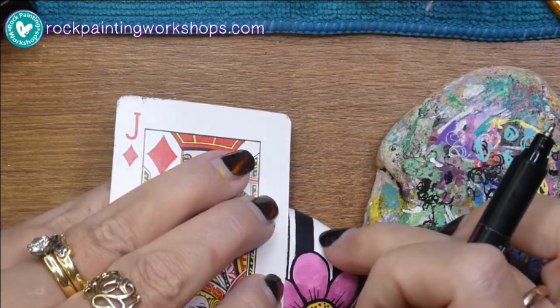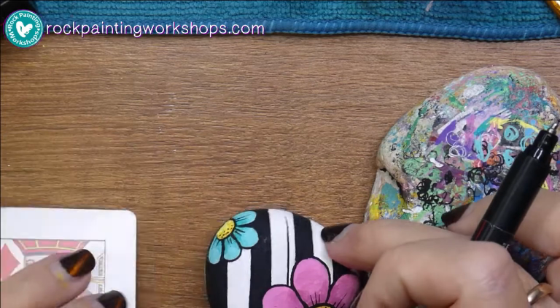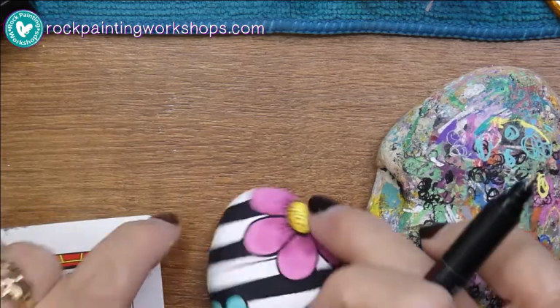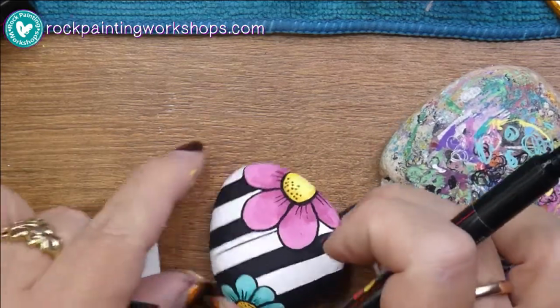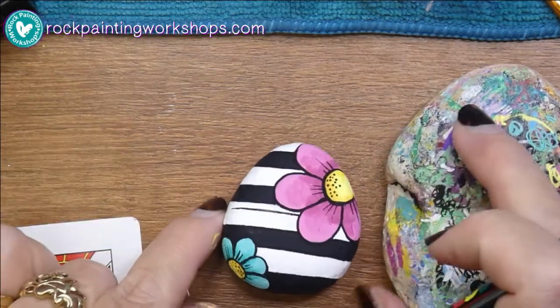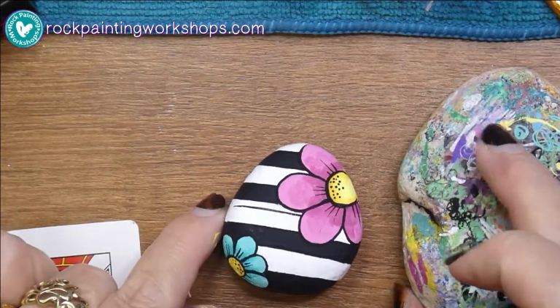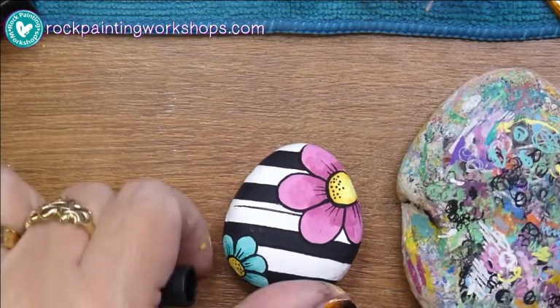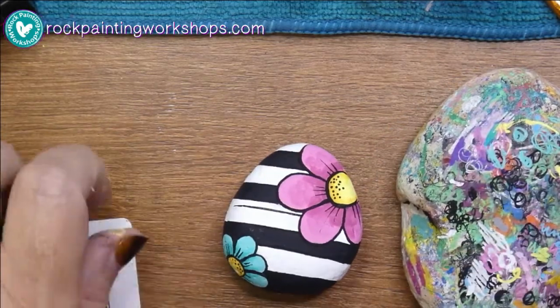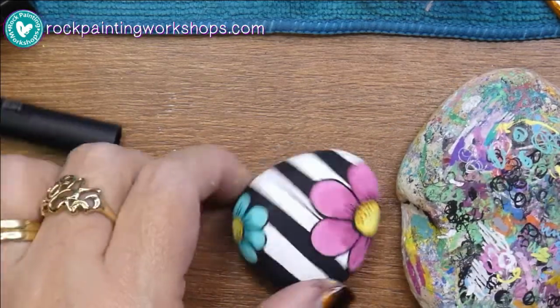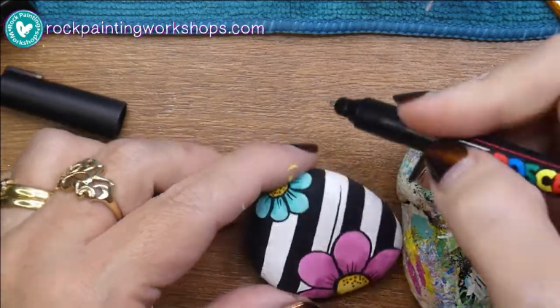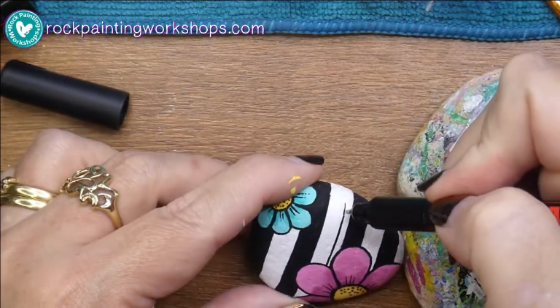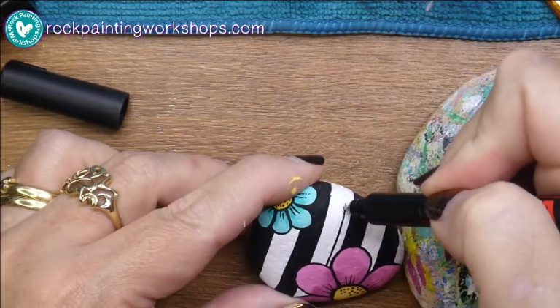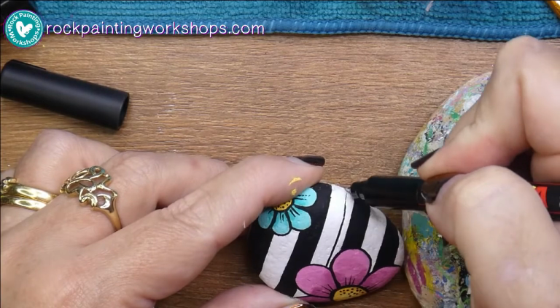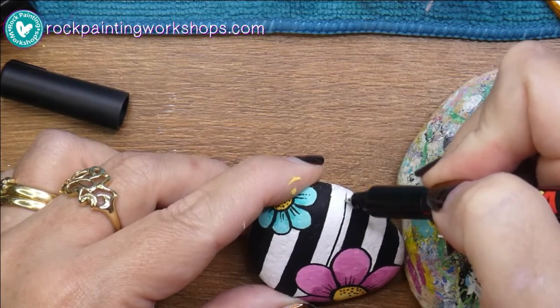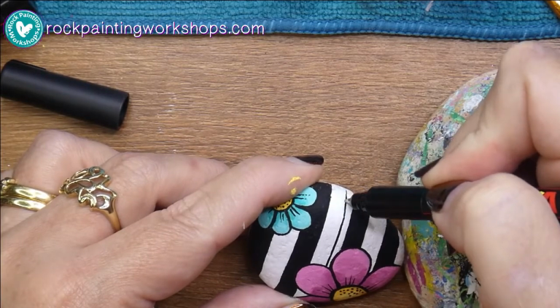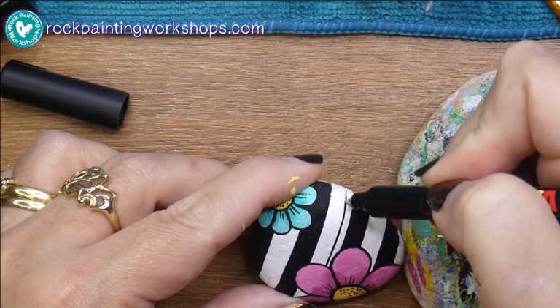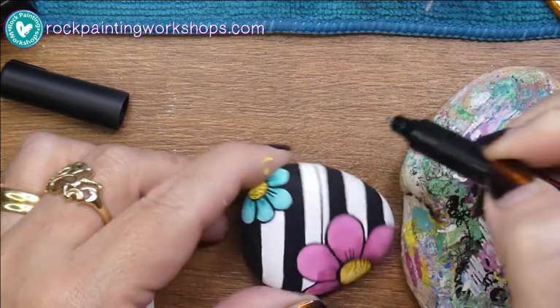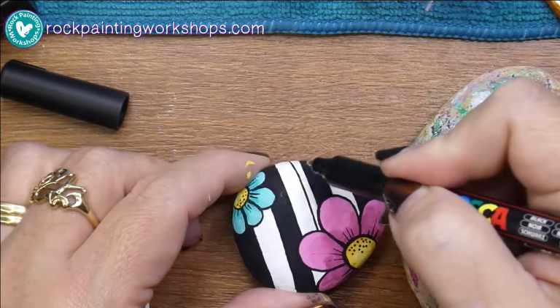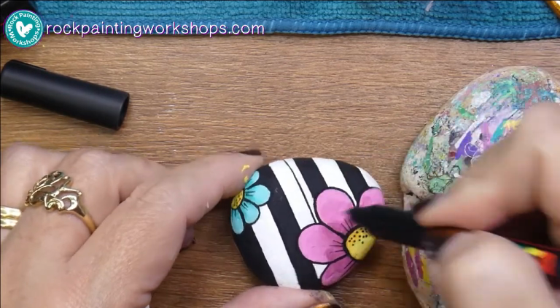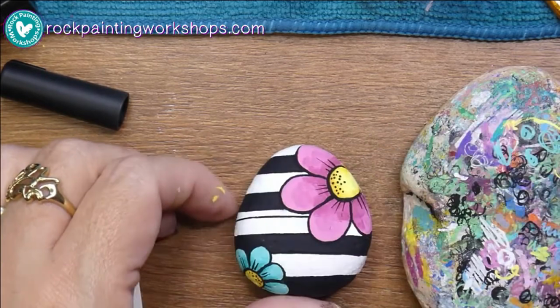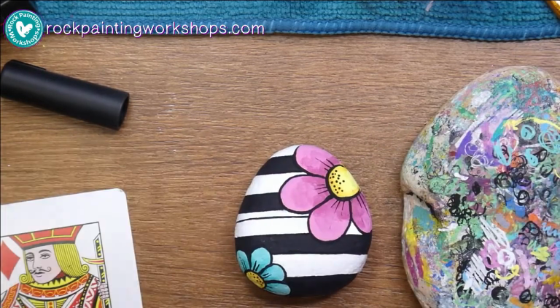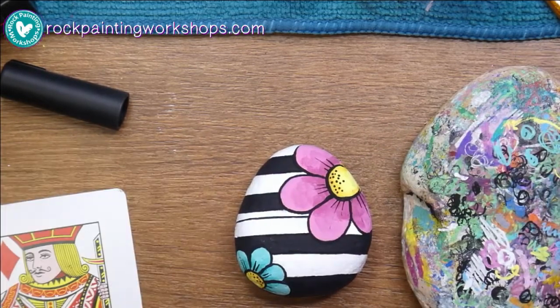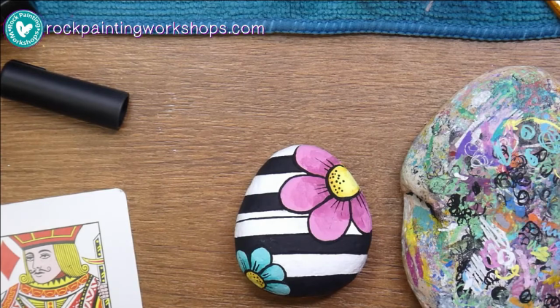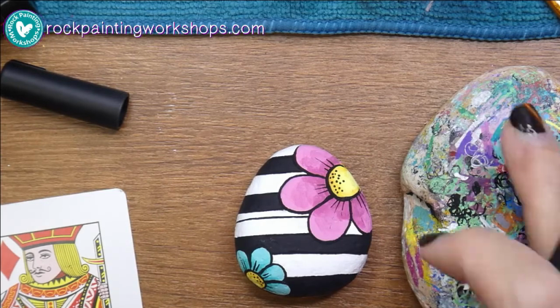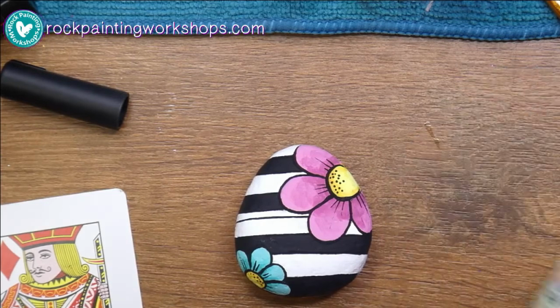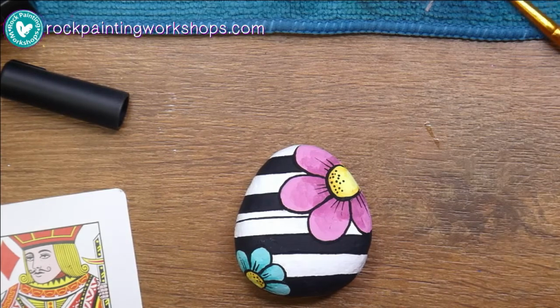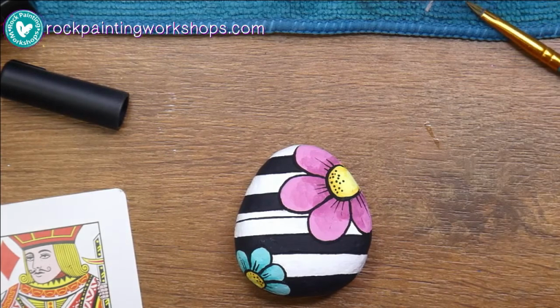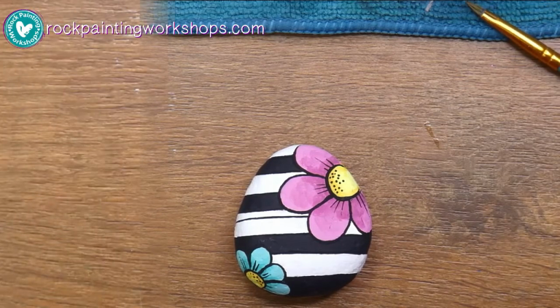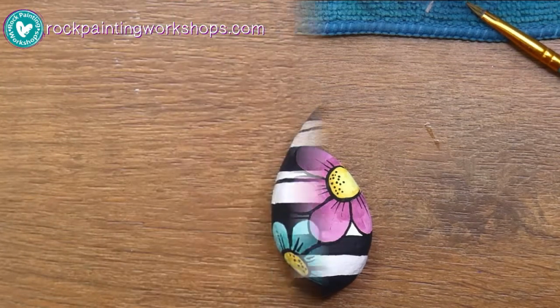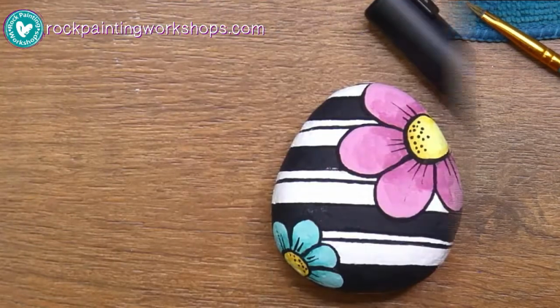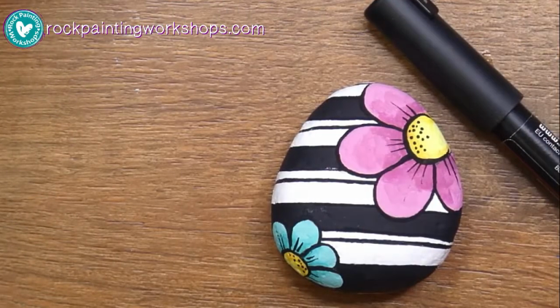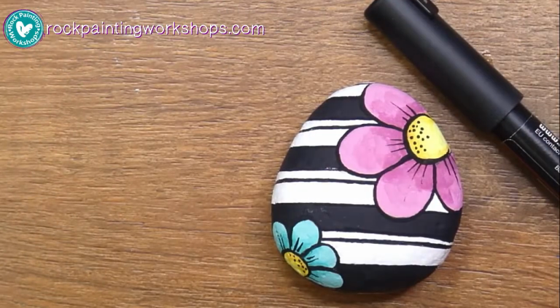I didn't even hold it on straight so it's a crooked straight line, but just keep going around with your pen. That's how I rule lines onto my rock — so you can see I've got my straight-ish lines that aren't really straight at all!